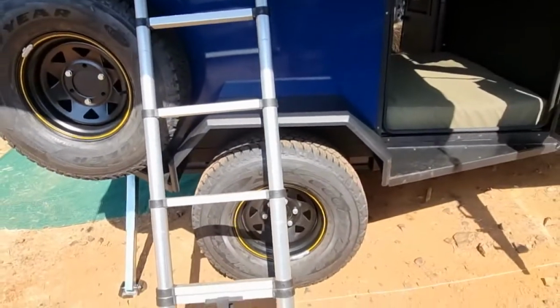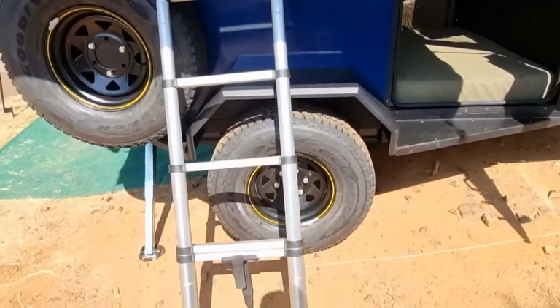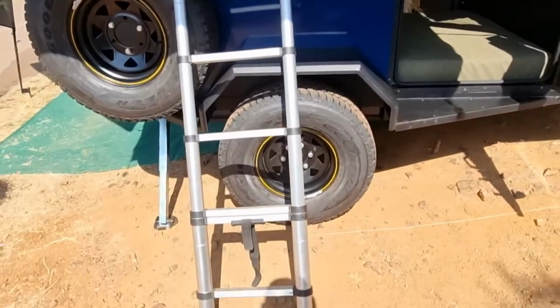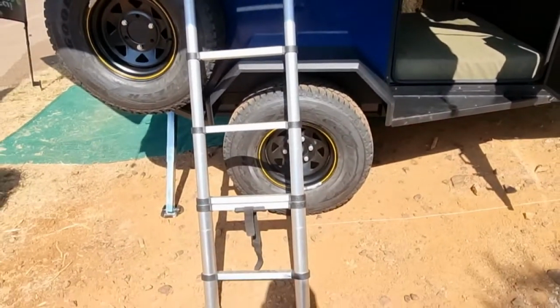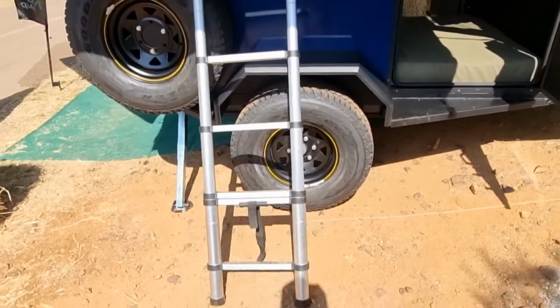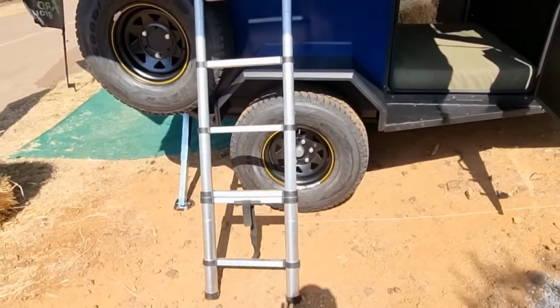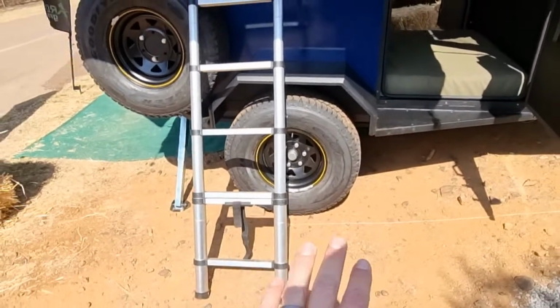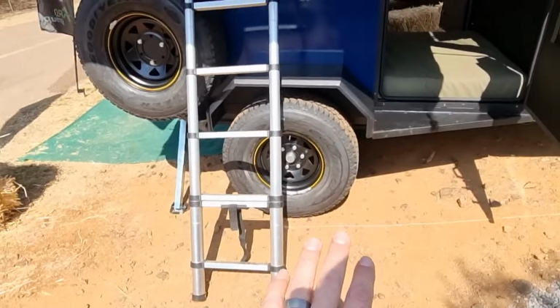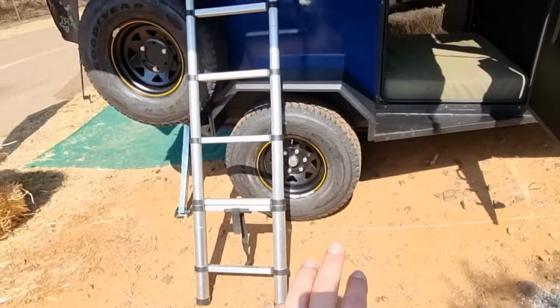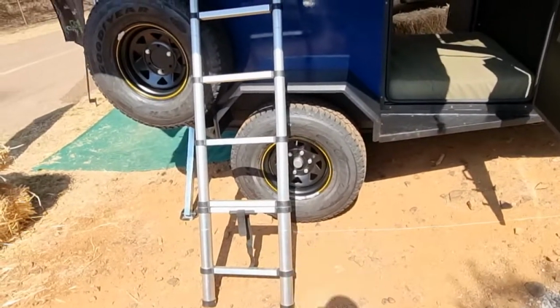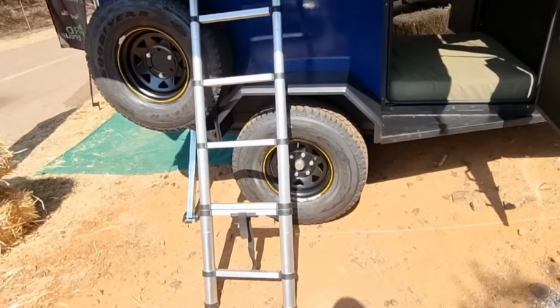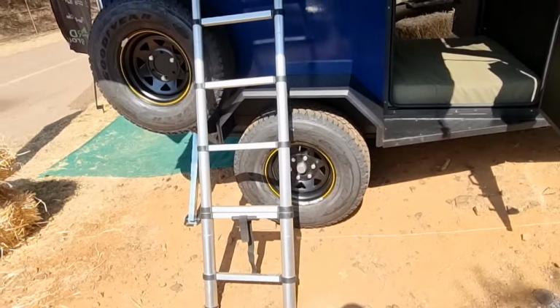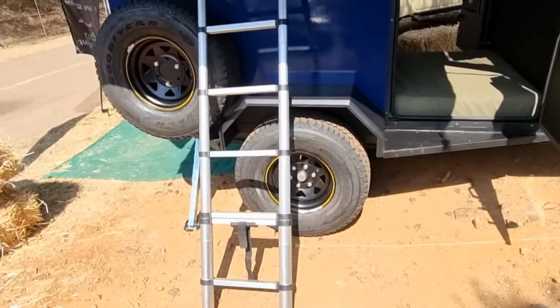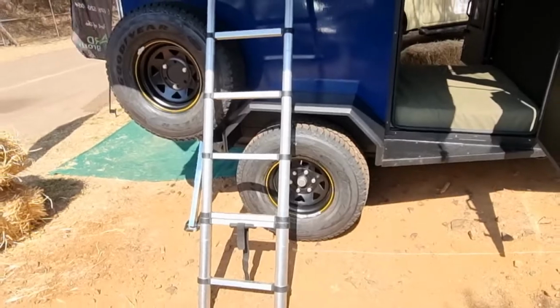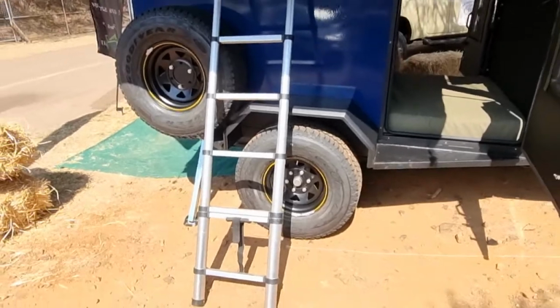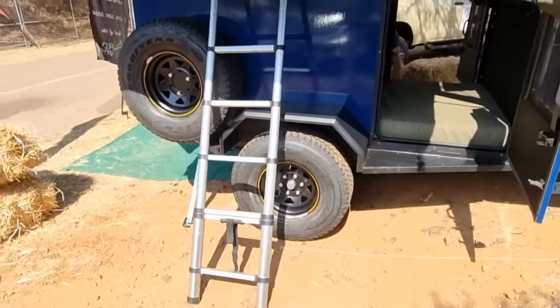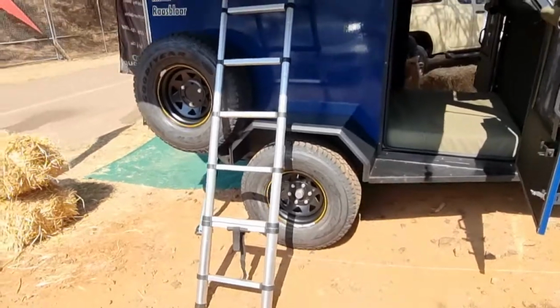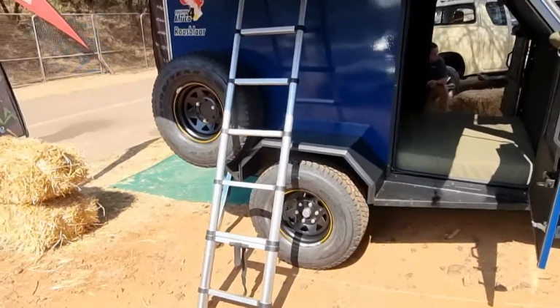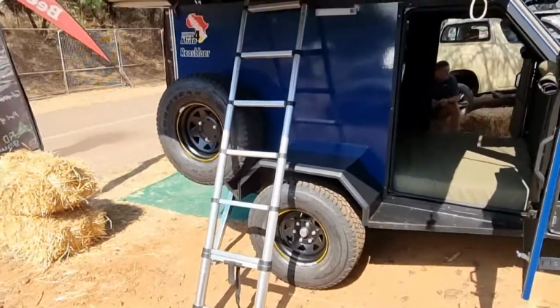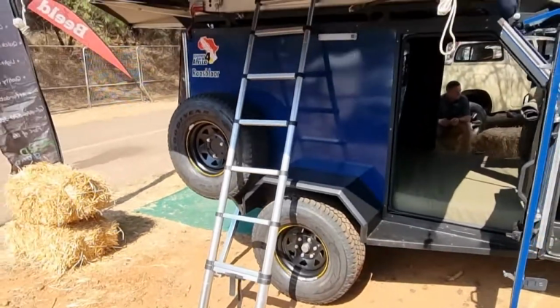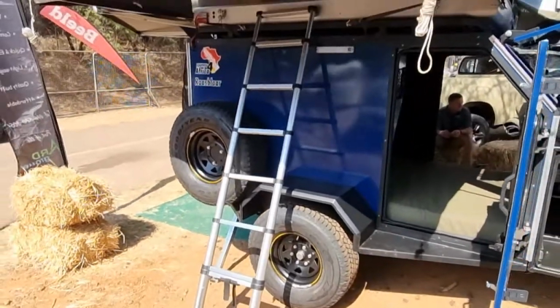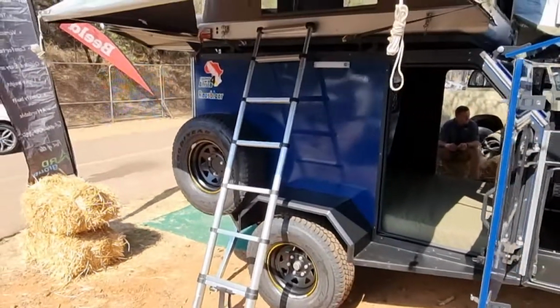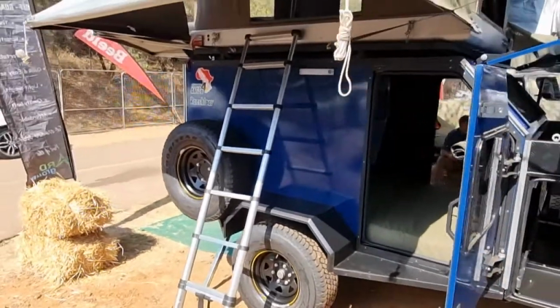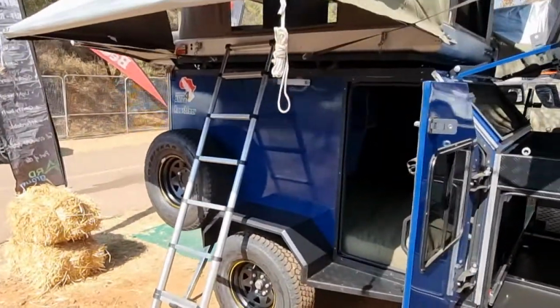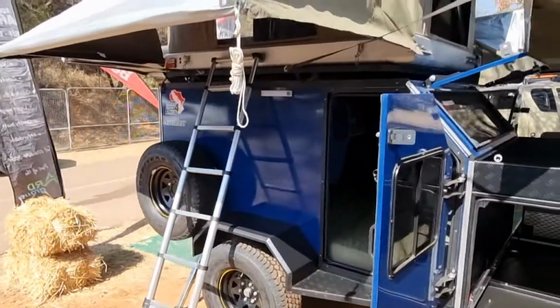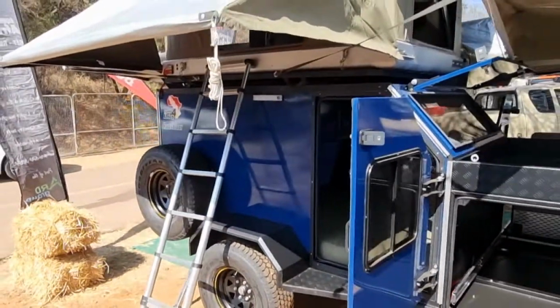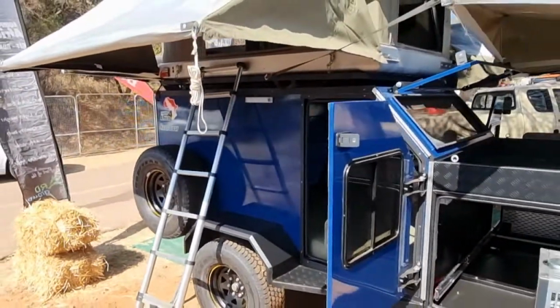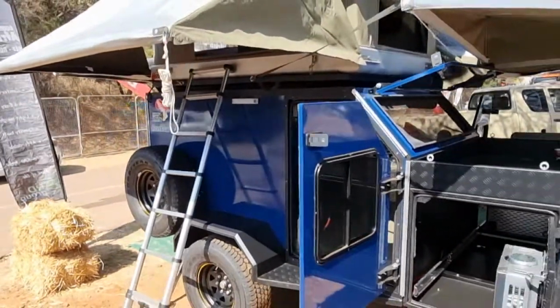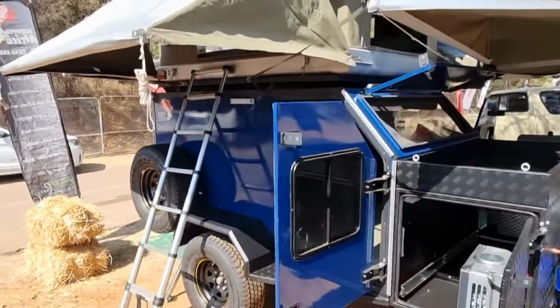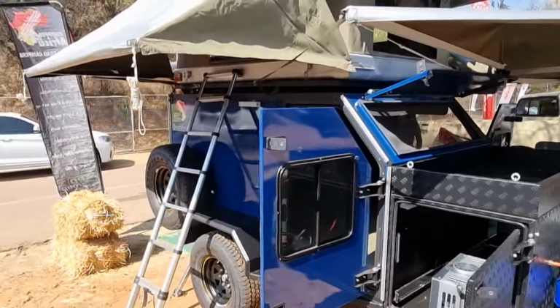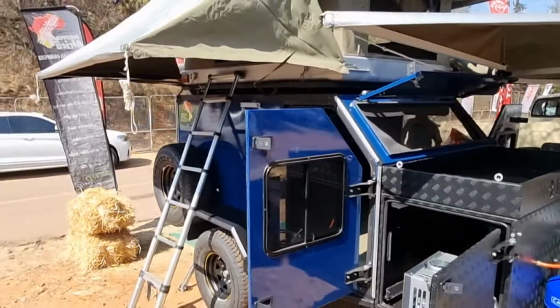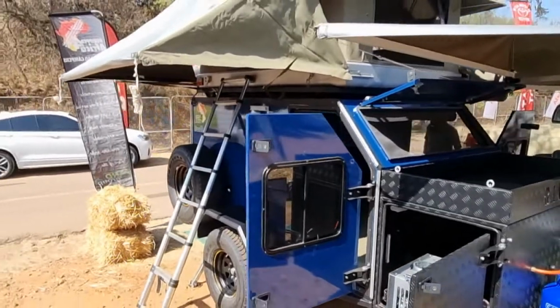We can match the PCD and the rims to the towing vehicle. You can also choose the caravan in any color — we are not bound by any colors.